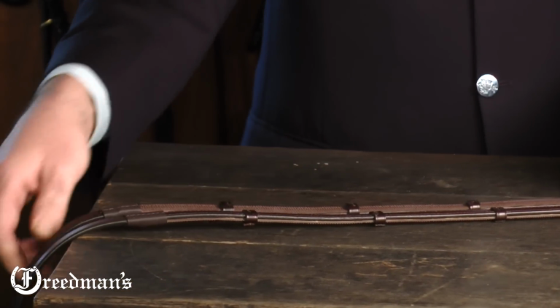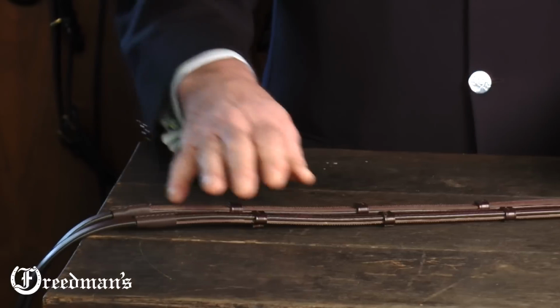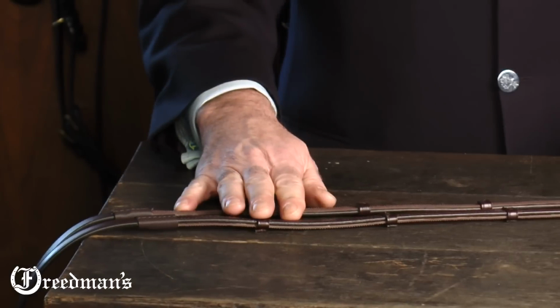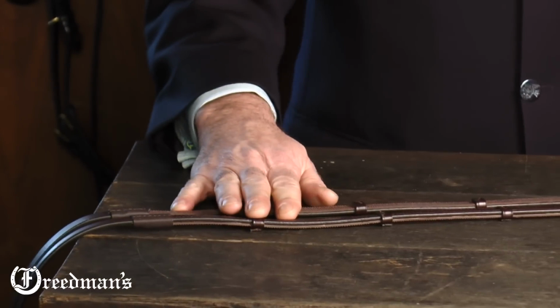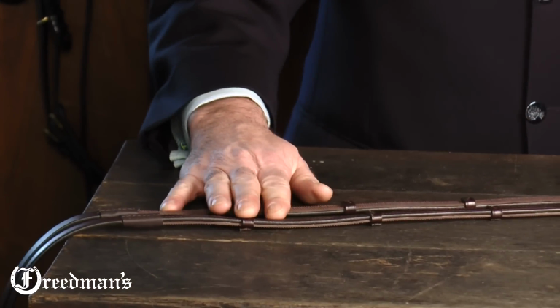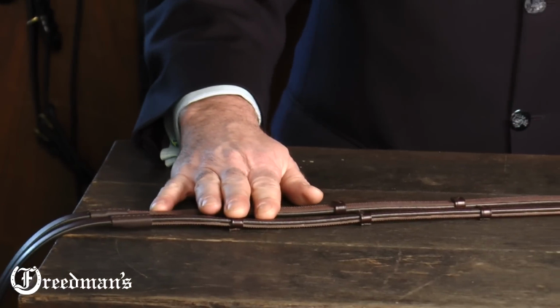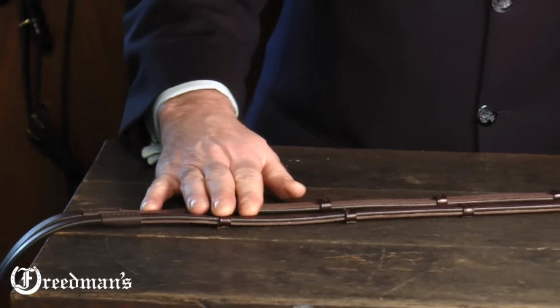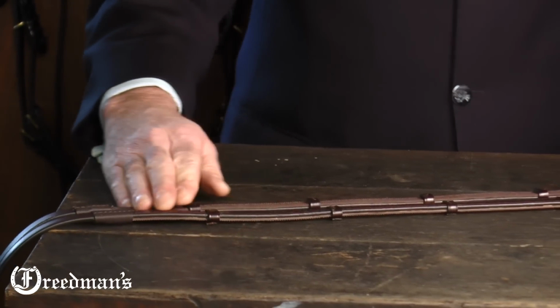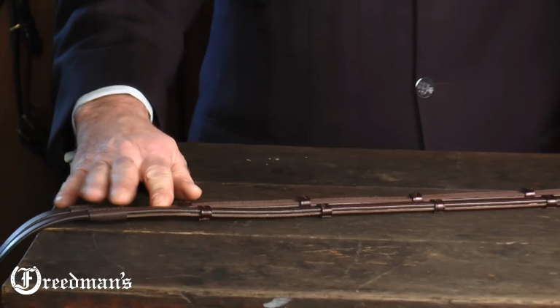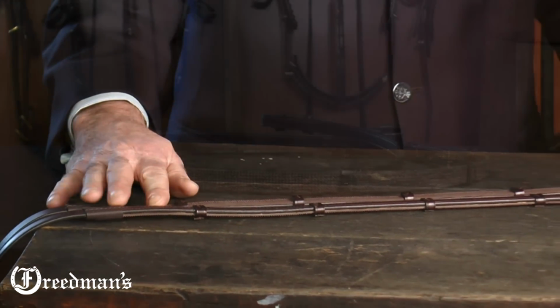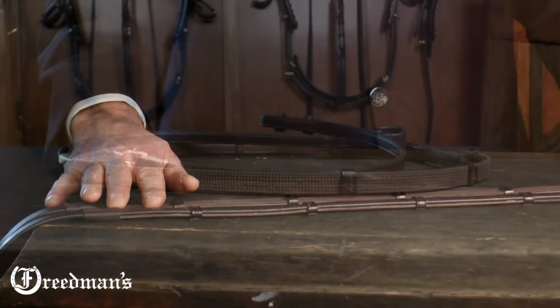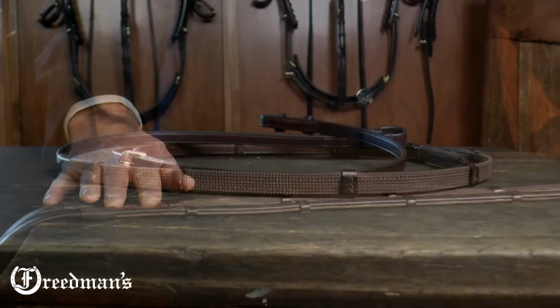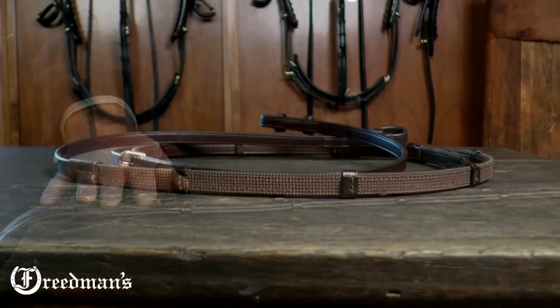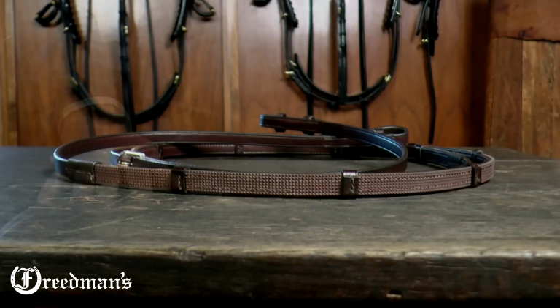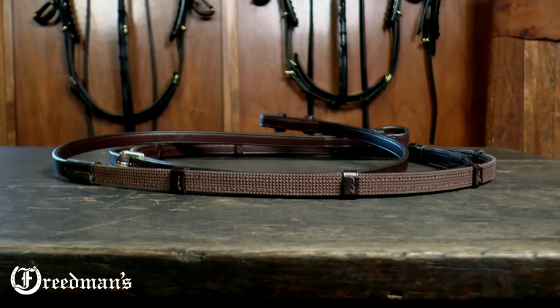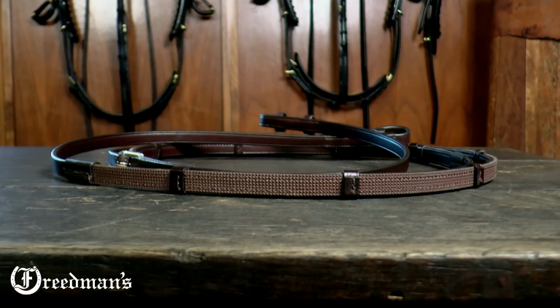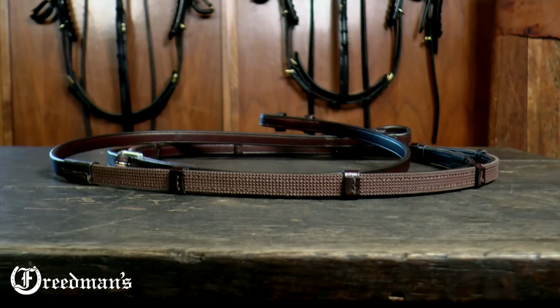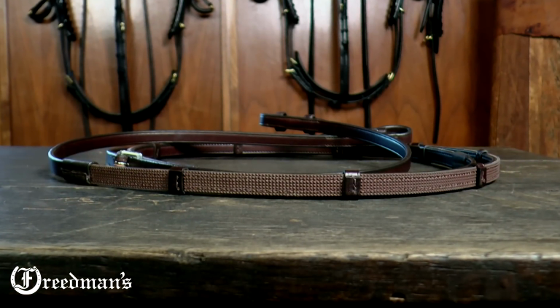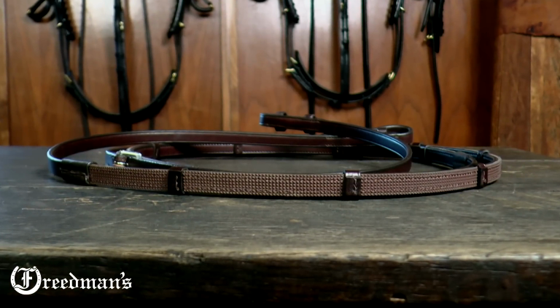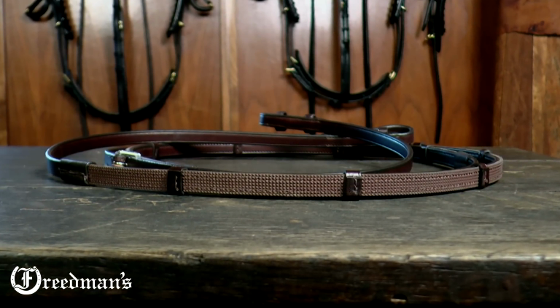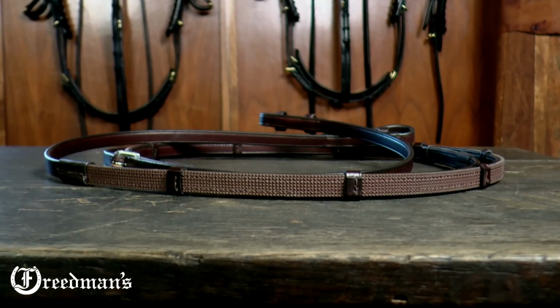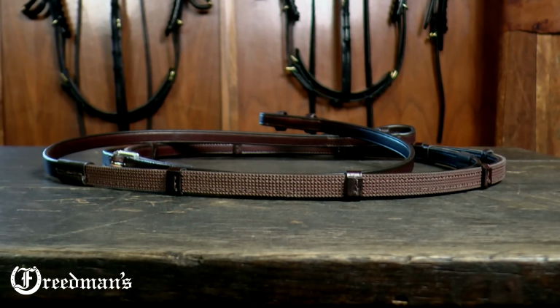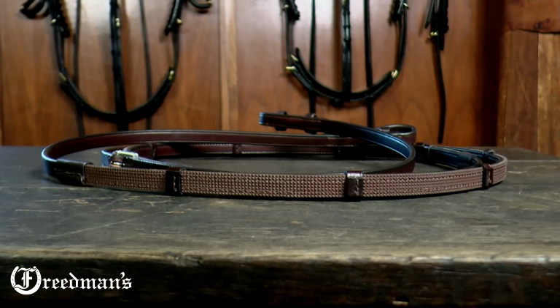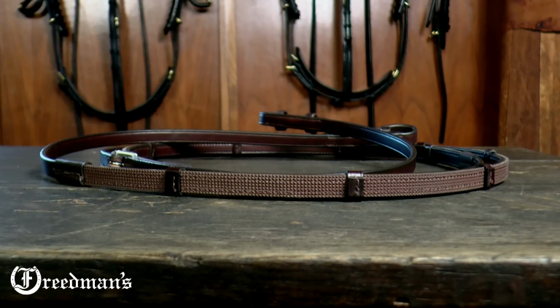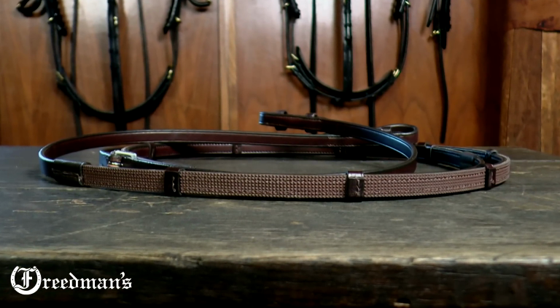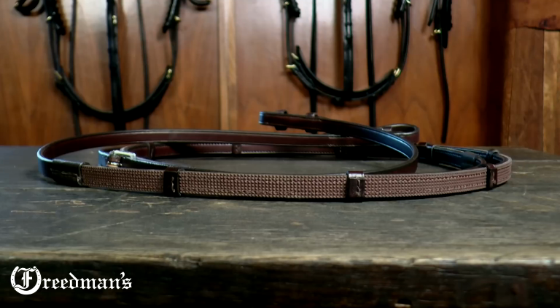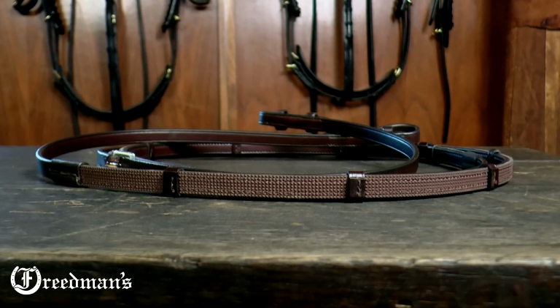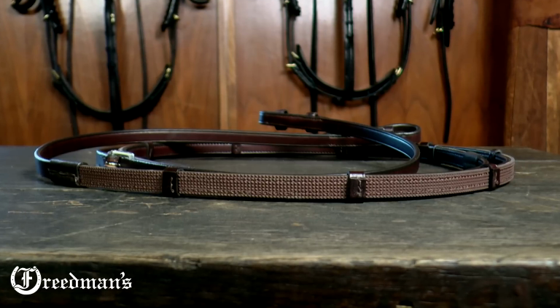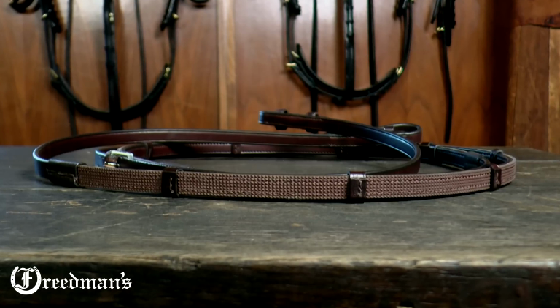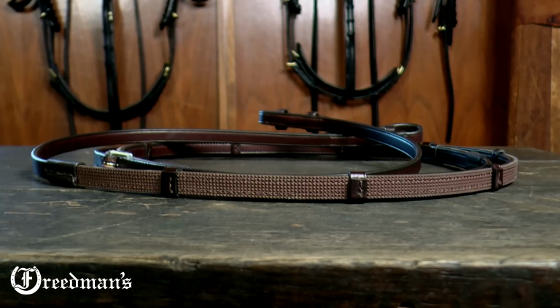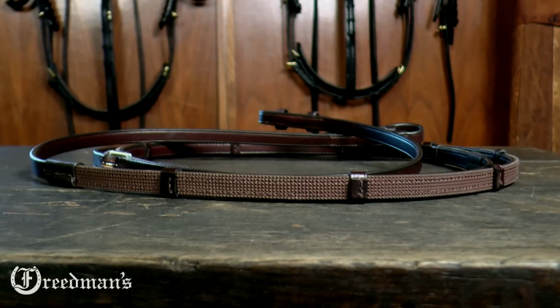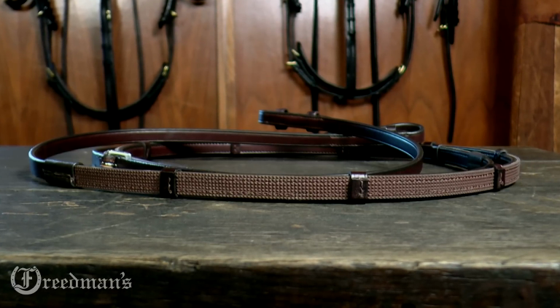These ratchet reins quickly become what I would consider sports equipment, bringing confidence to your riding game. I'm David Friedman from Friedman's. Thanks for watching.